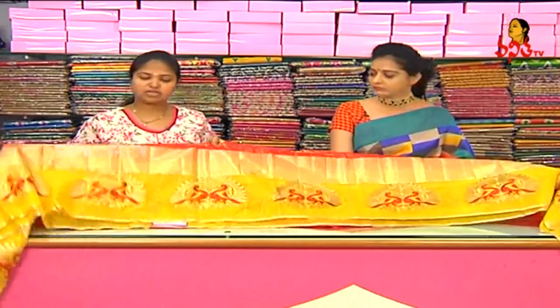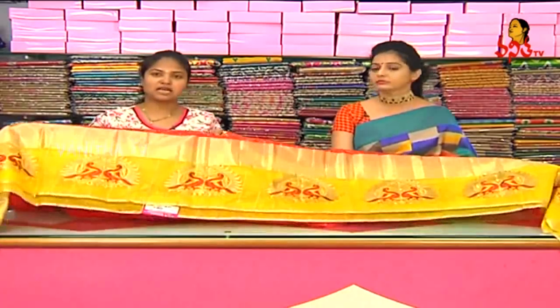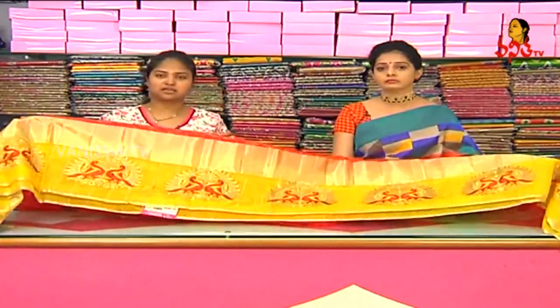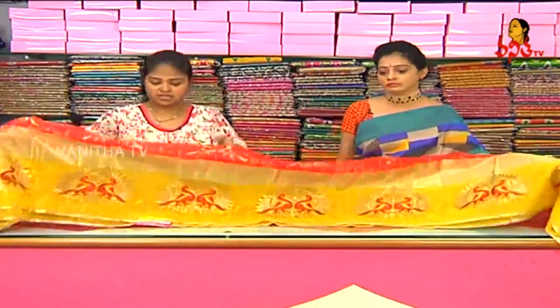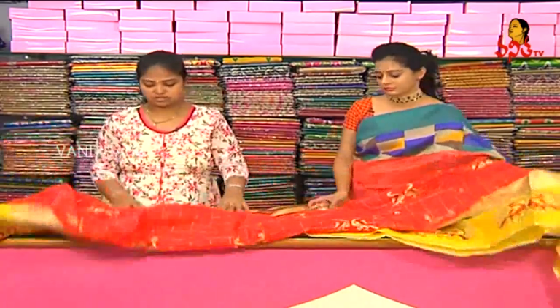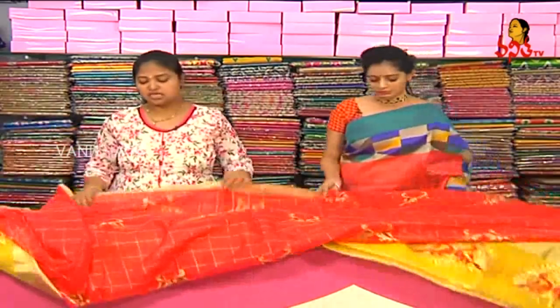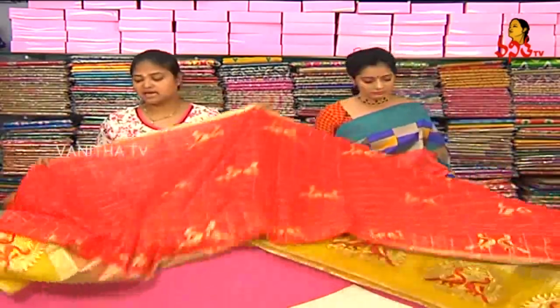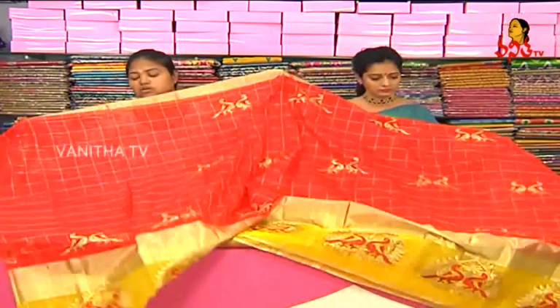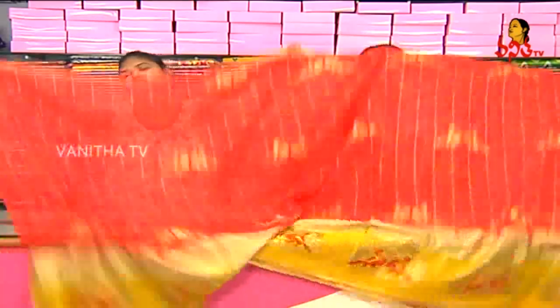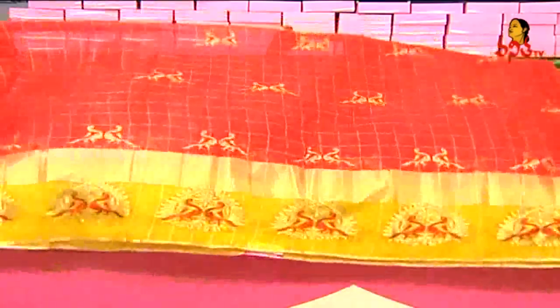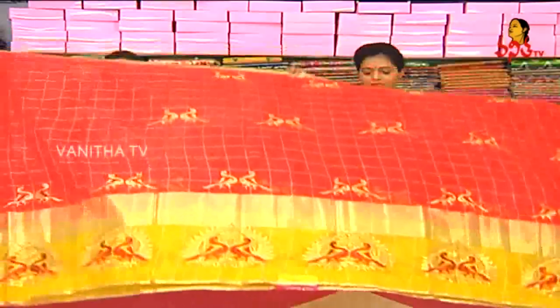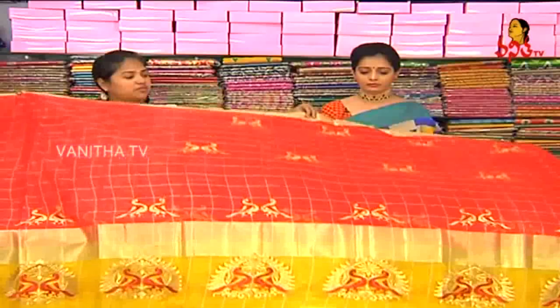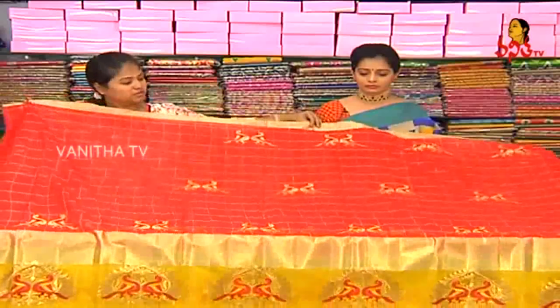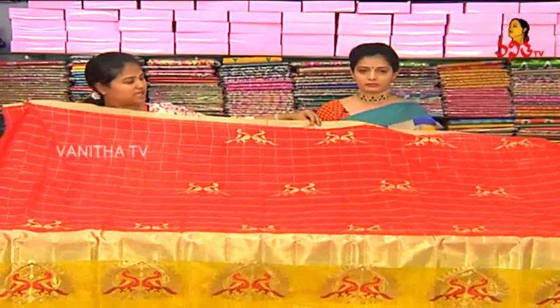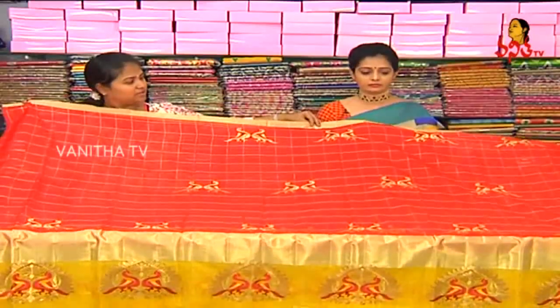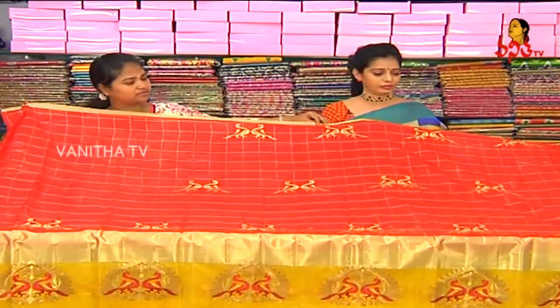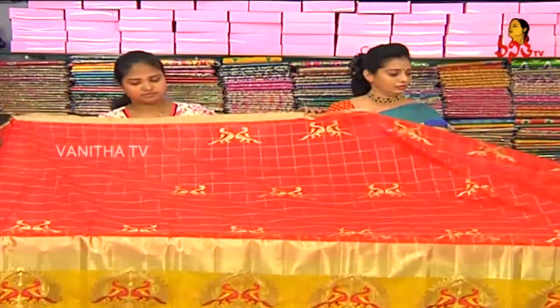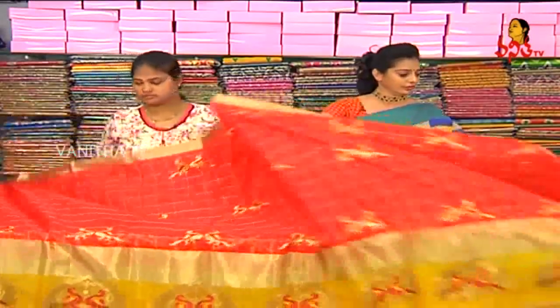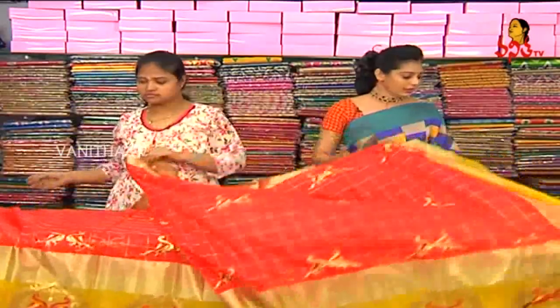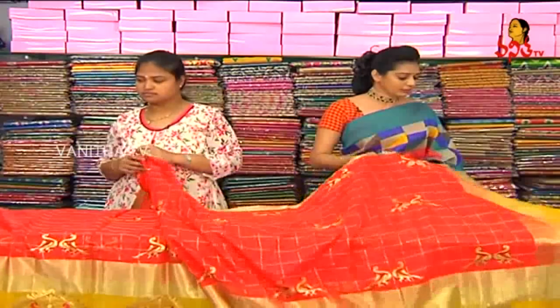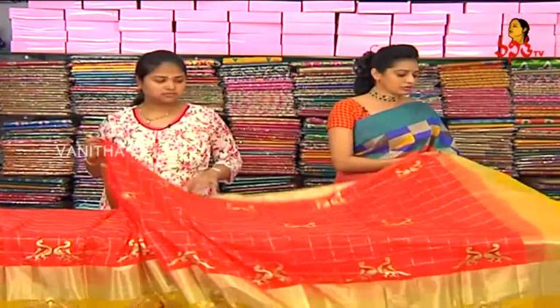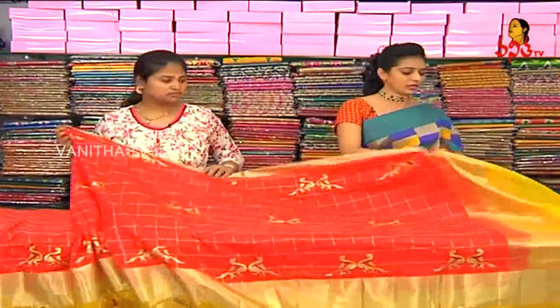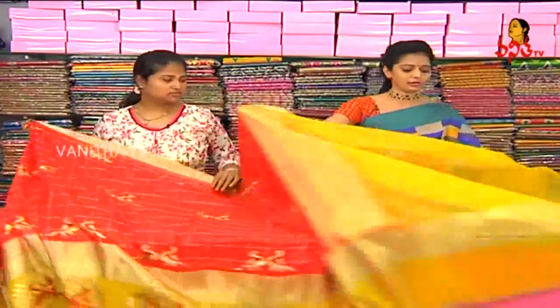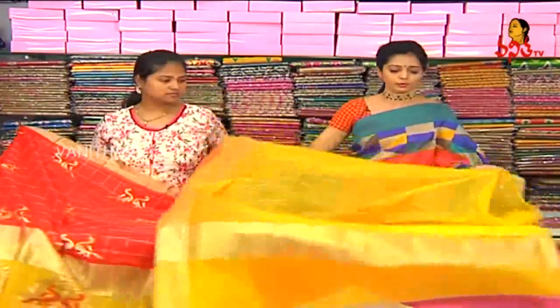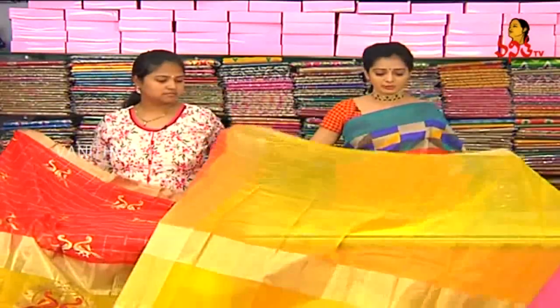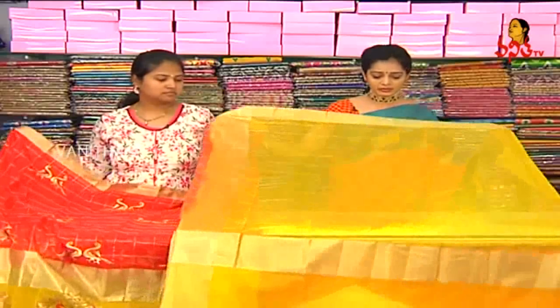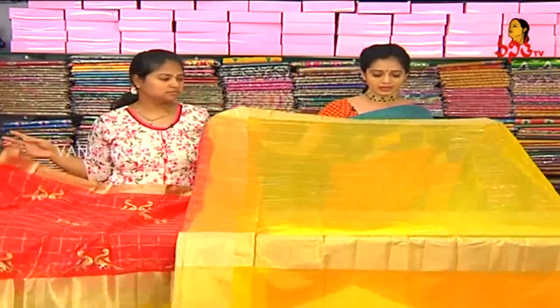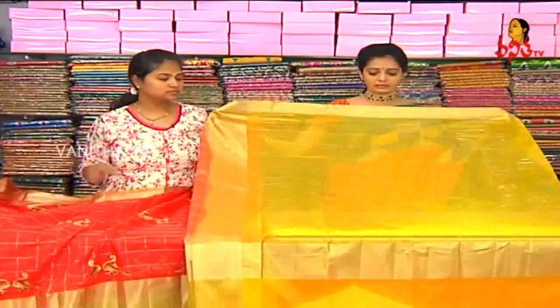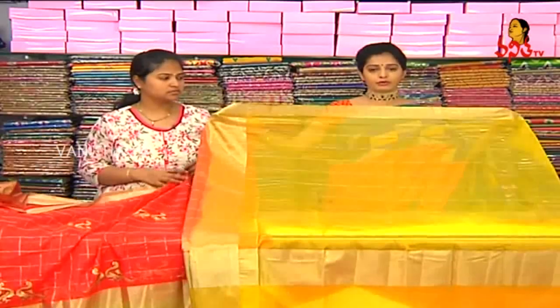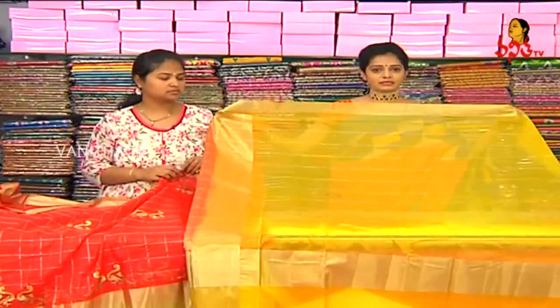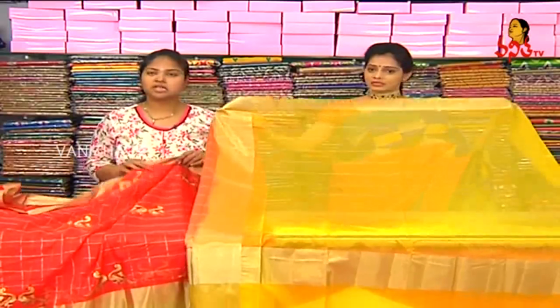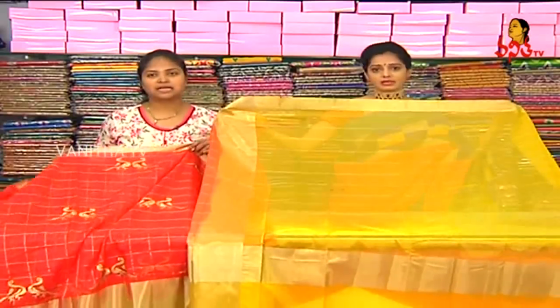It is a blue color with a silver color side. We have yellow color with silver lines on both sides.